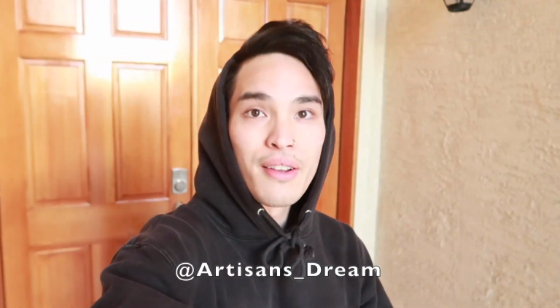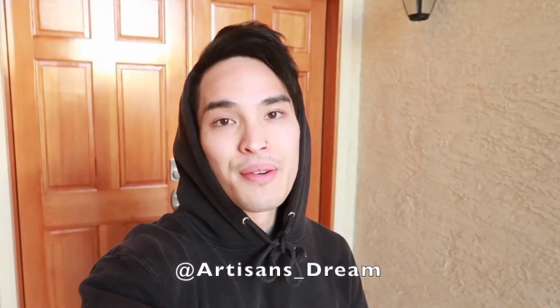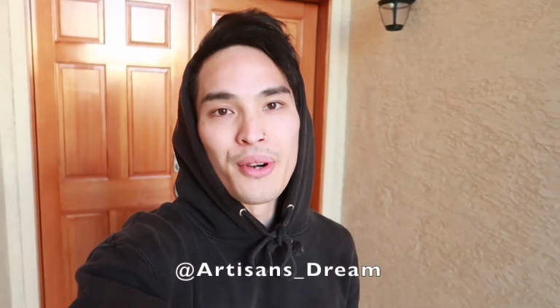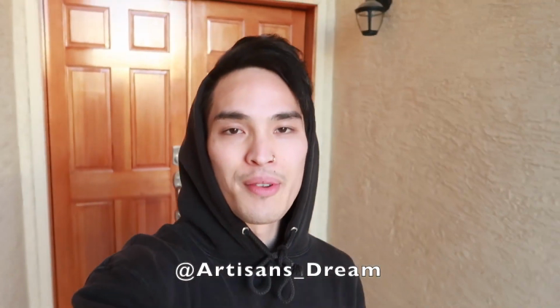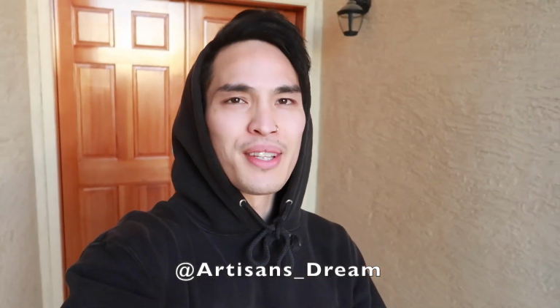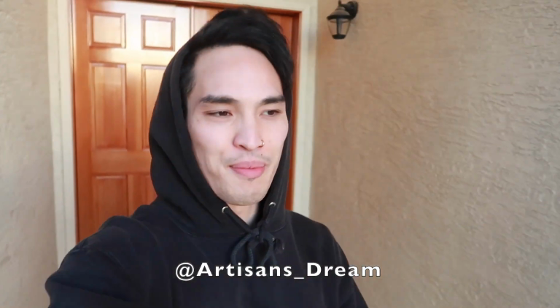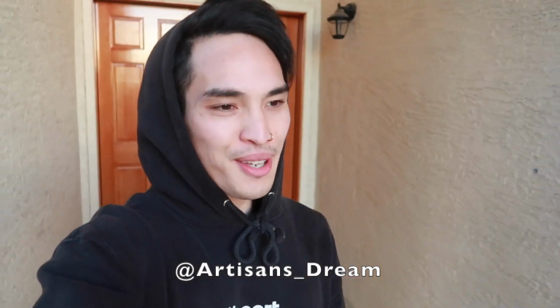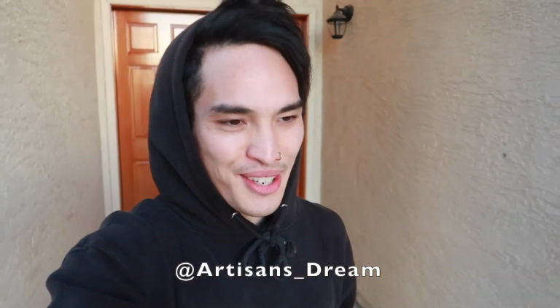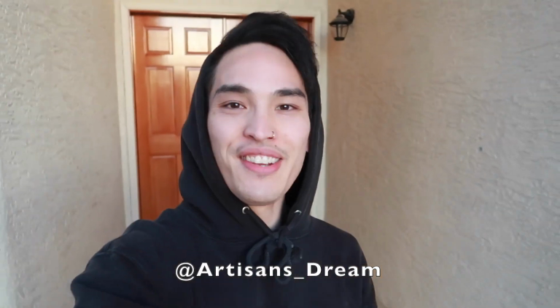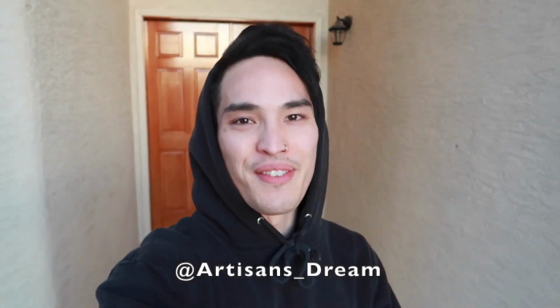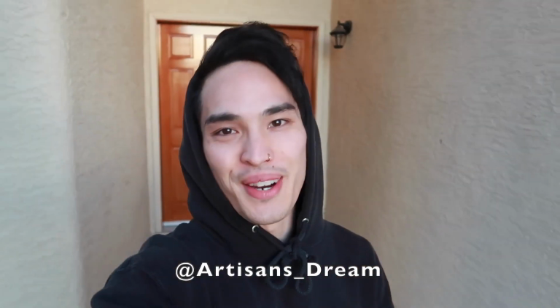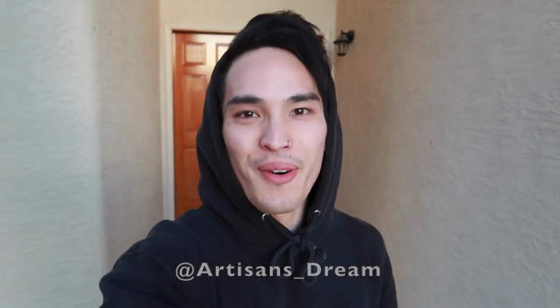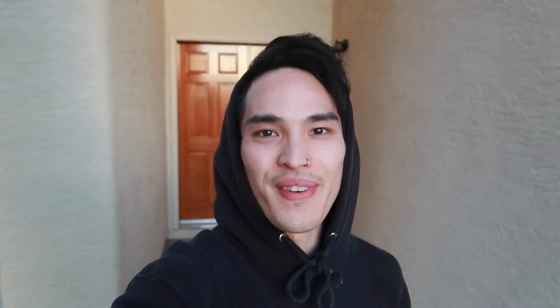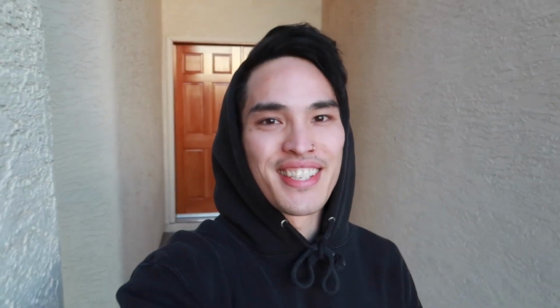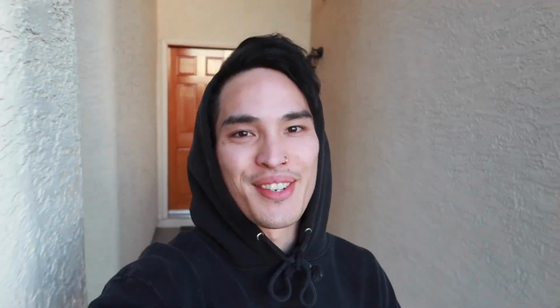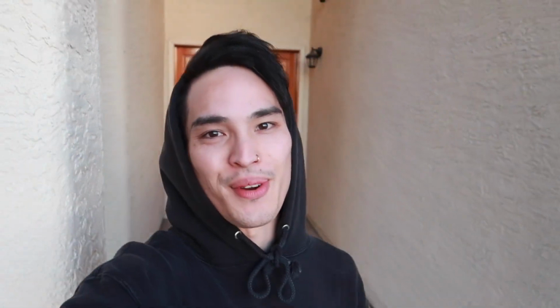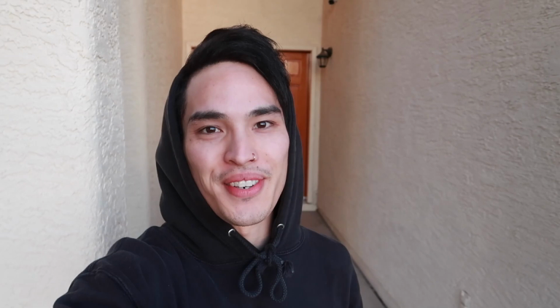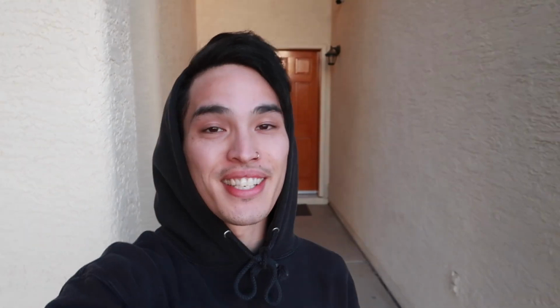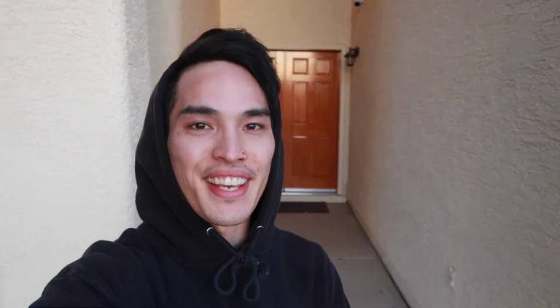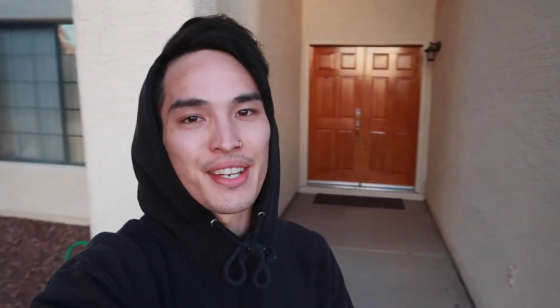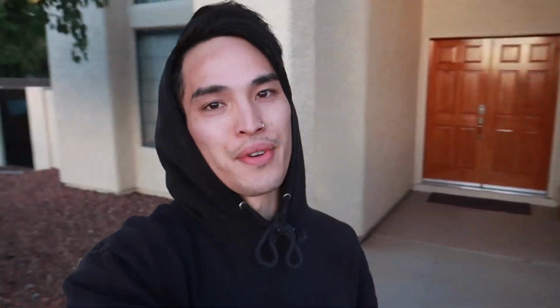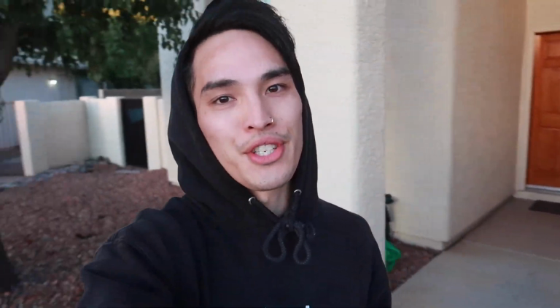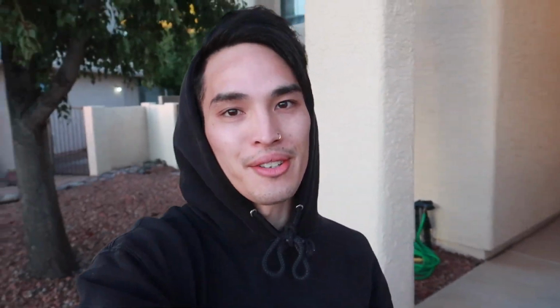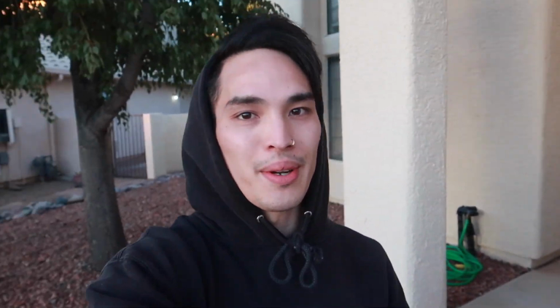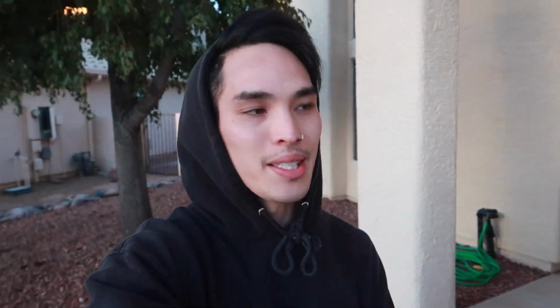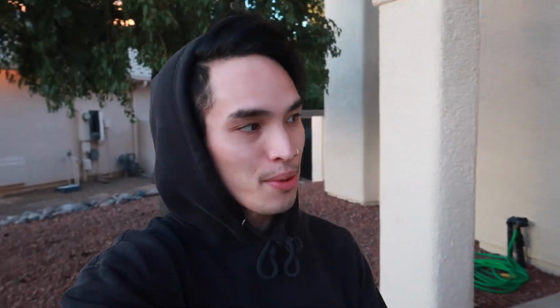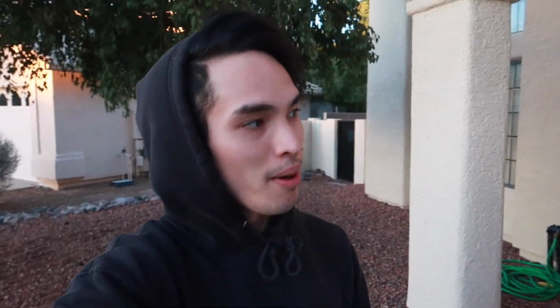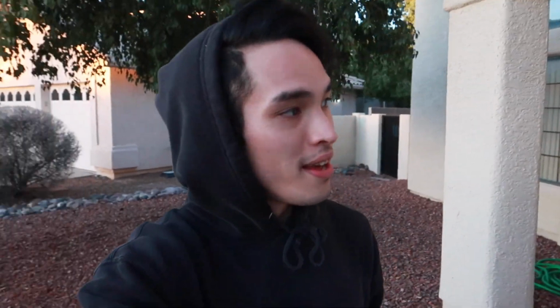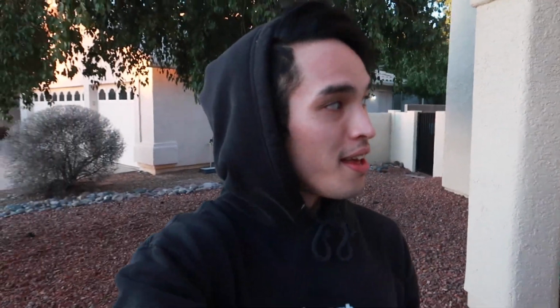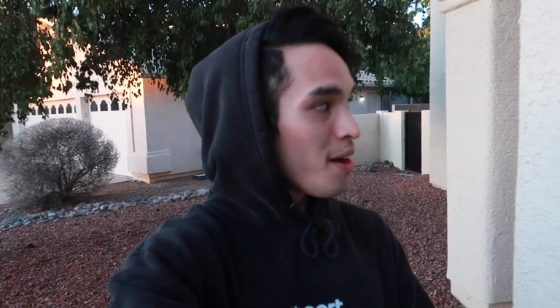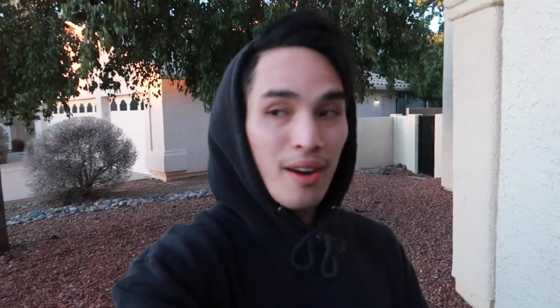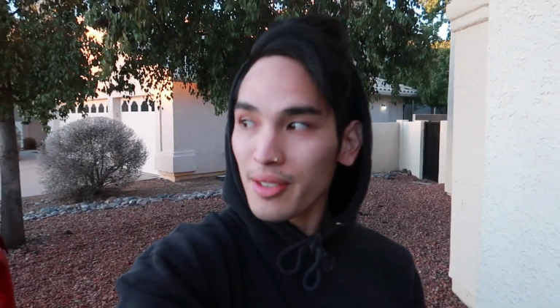Good morning, good evening everybody. Welcome back to the channel. Hope you're all having a great day, and if you're new to the channel and want to hit that subscribe button, that would be awesome.